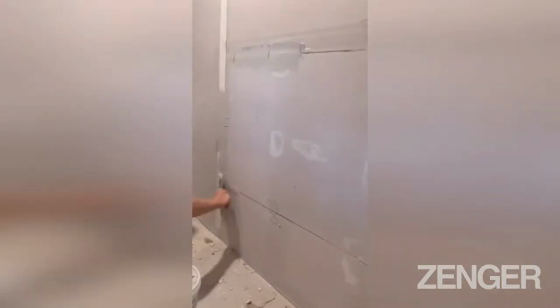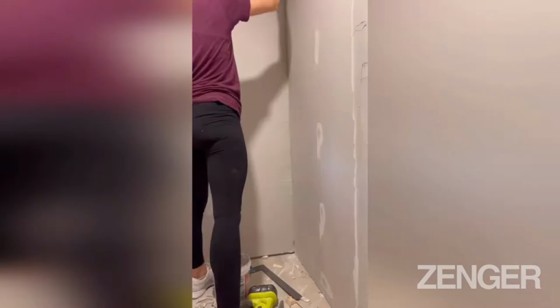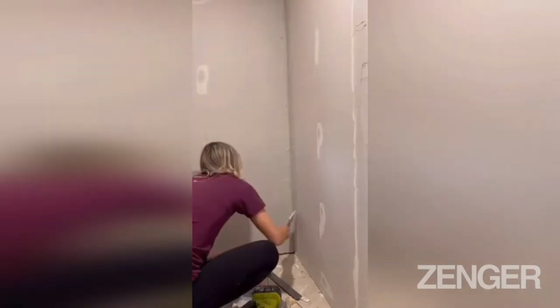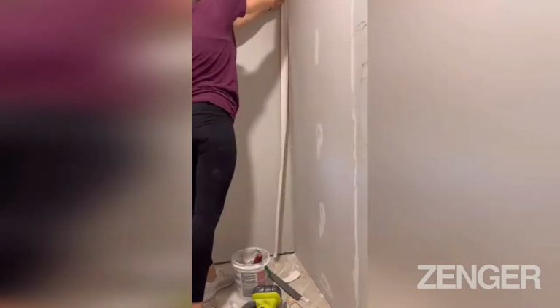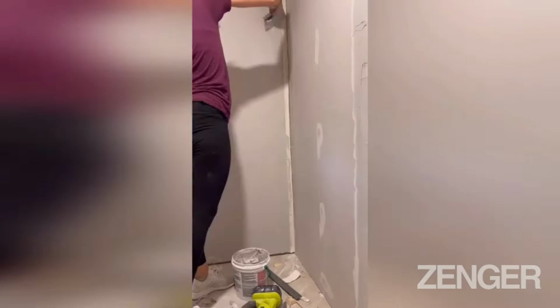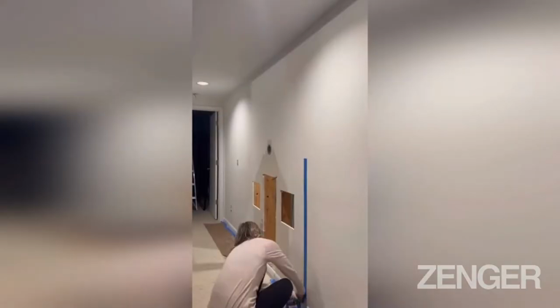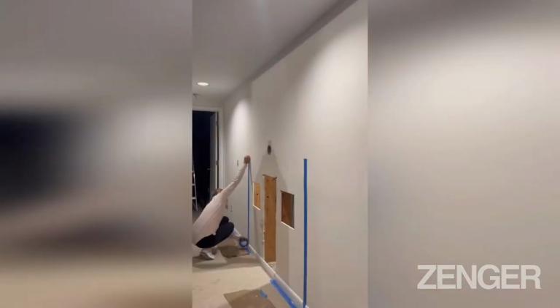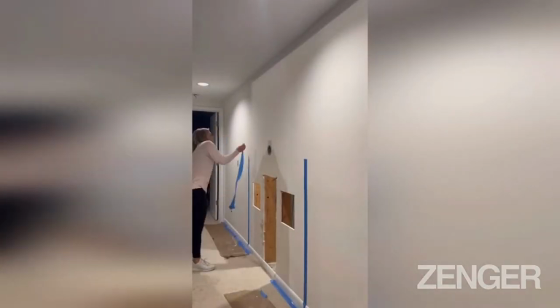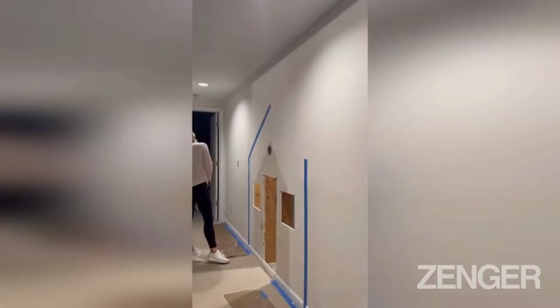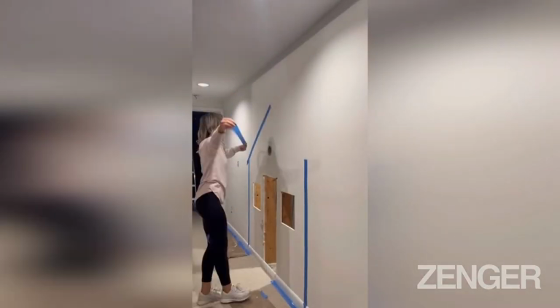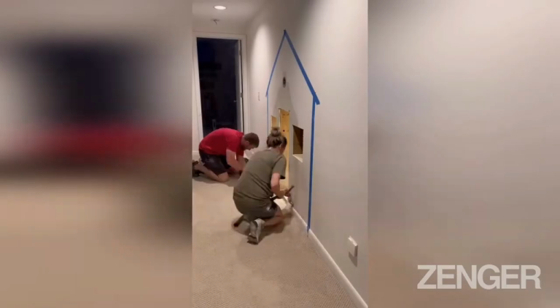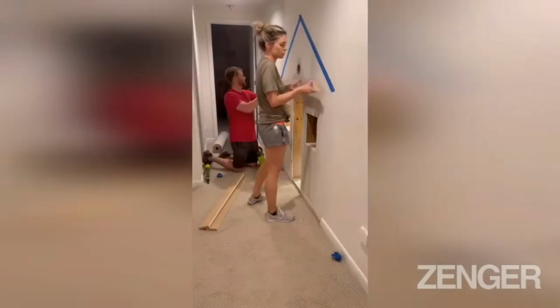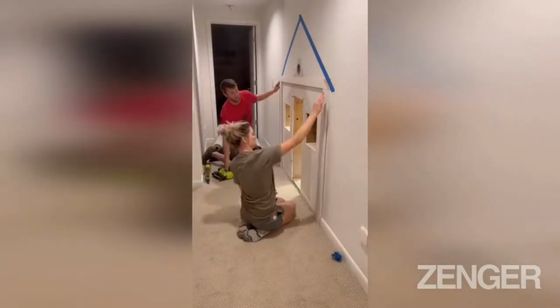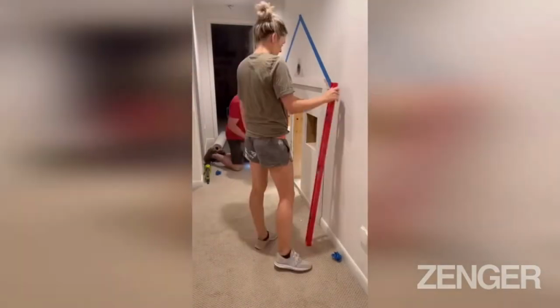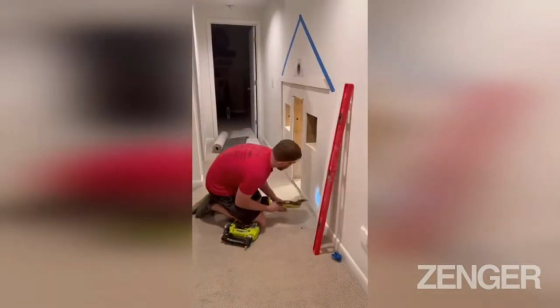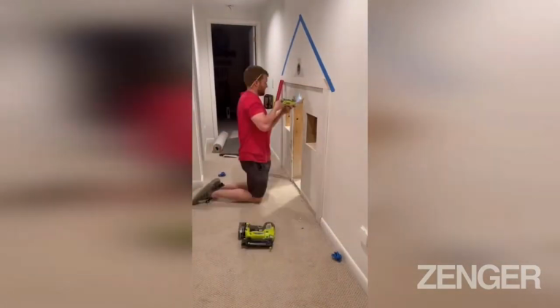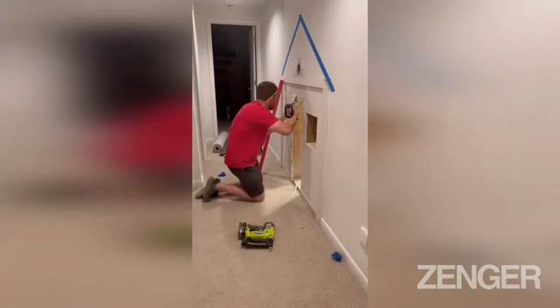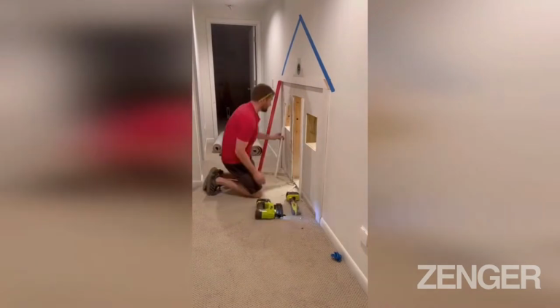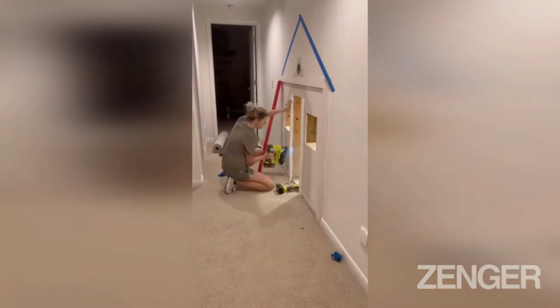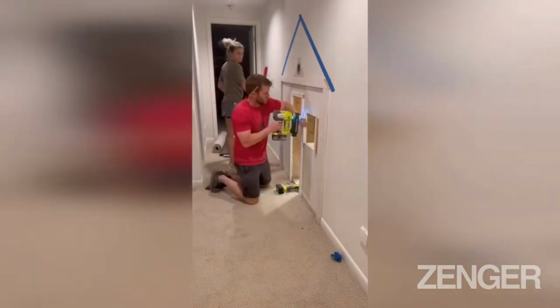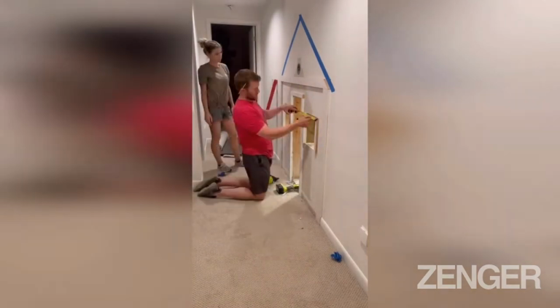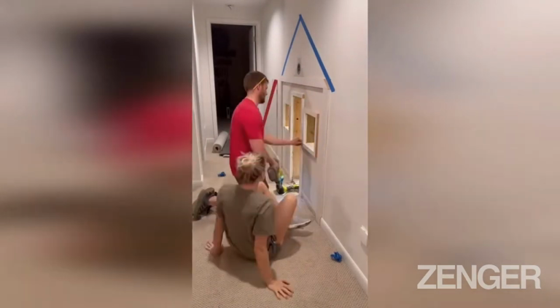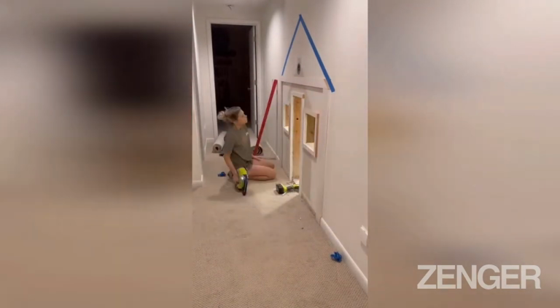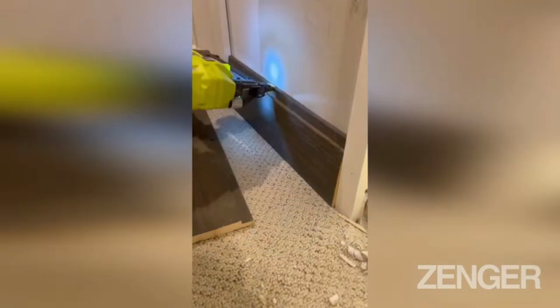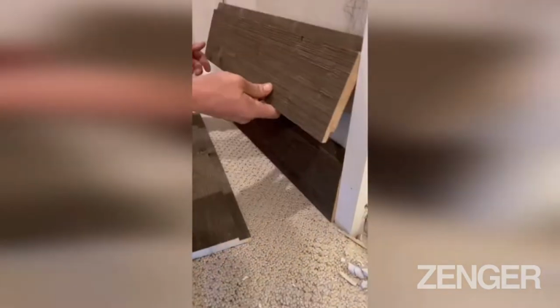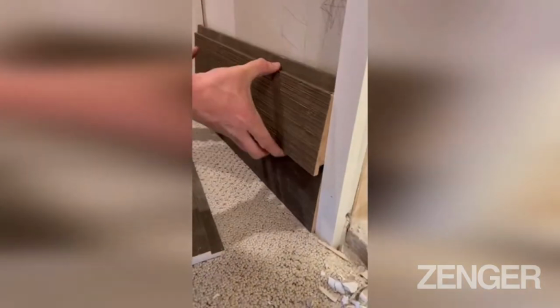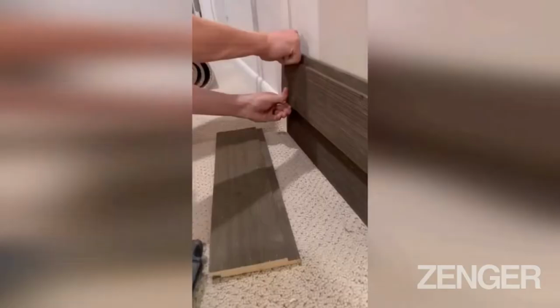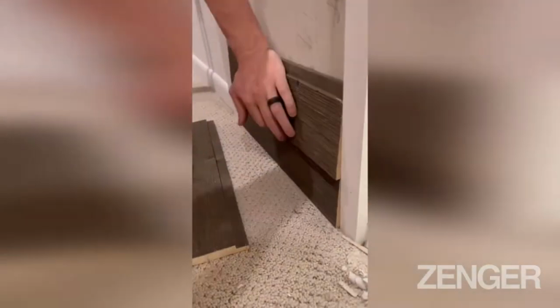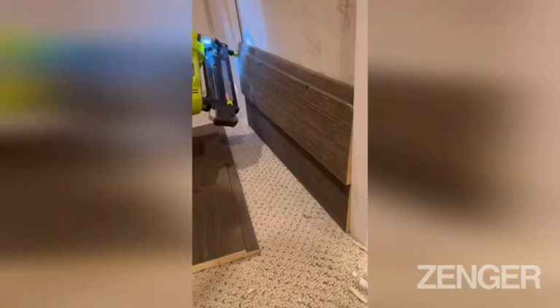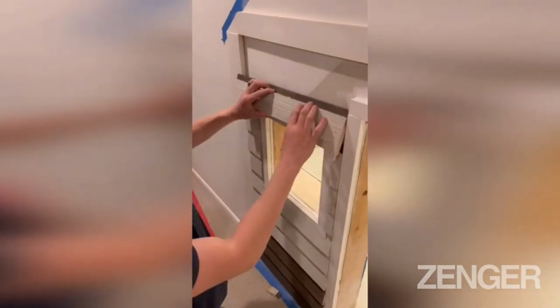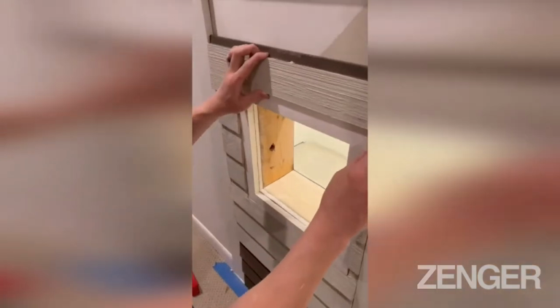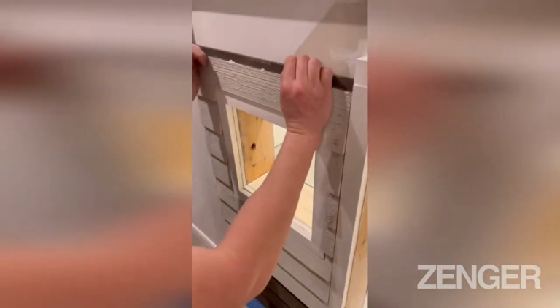Then we began mudding, taping, and of course sanding. We taped out how big we wanted the playhouse to be and then began trimming the doors, windows, and the outside of the playhouse. After that we started adding siding.